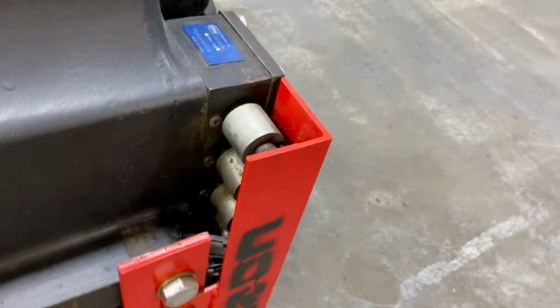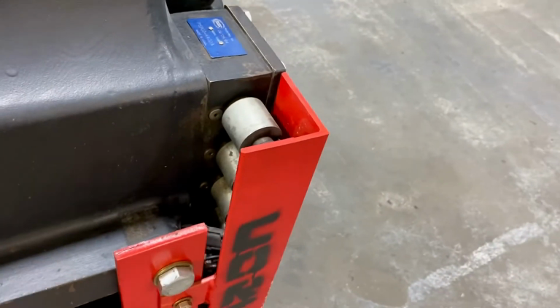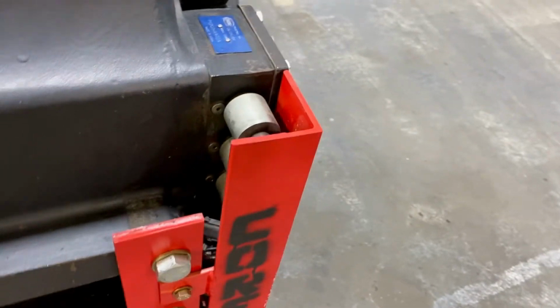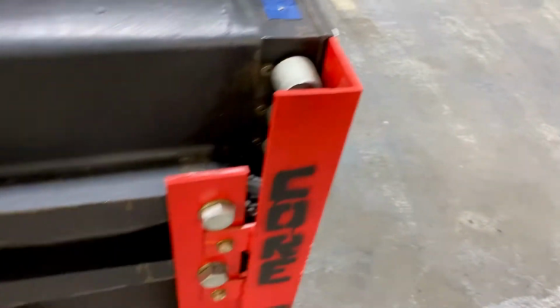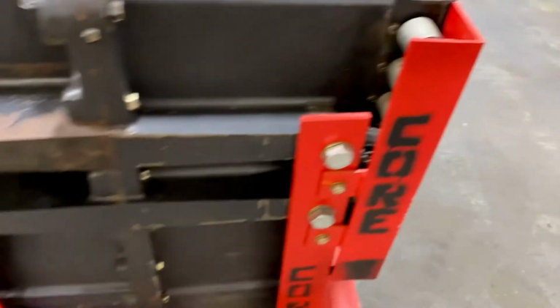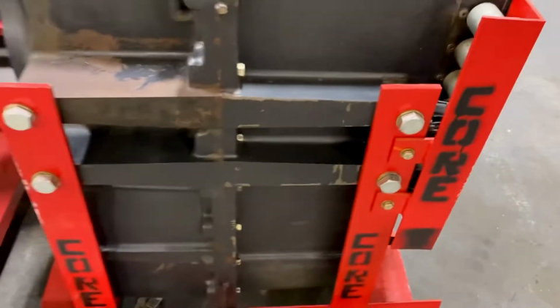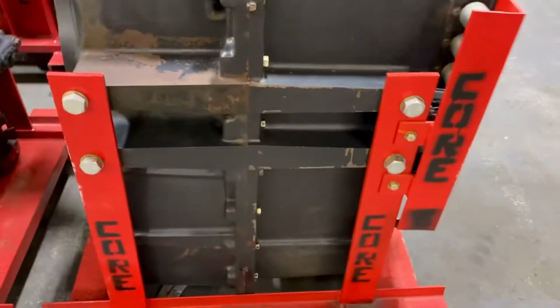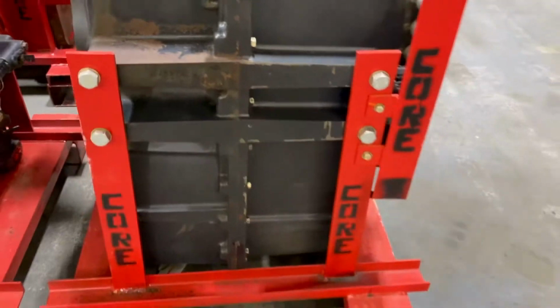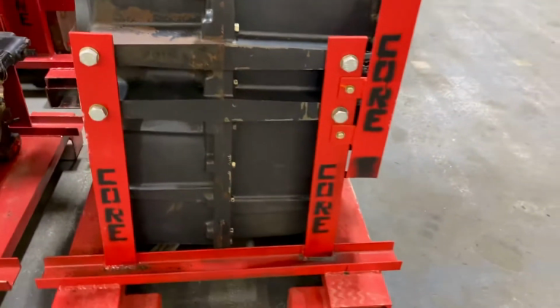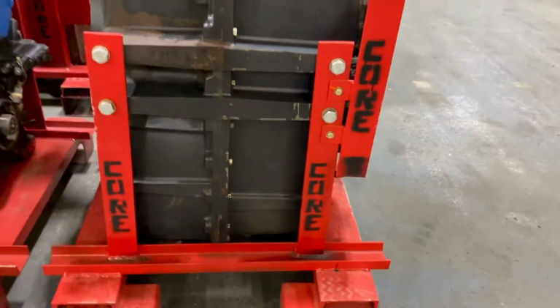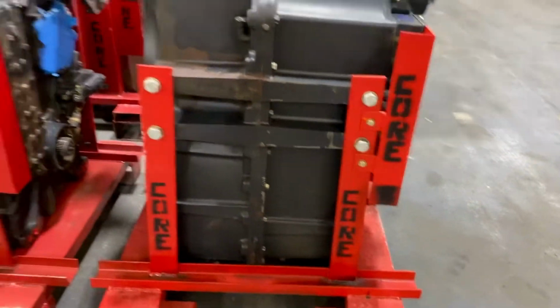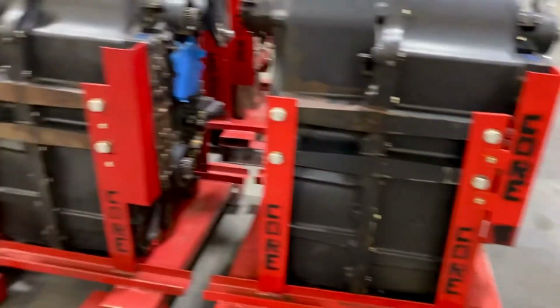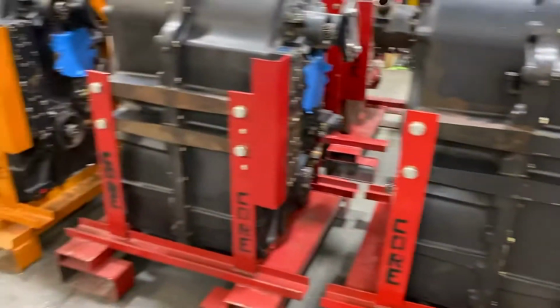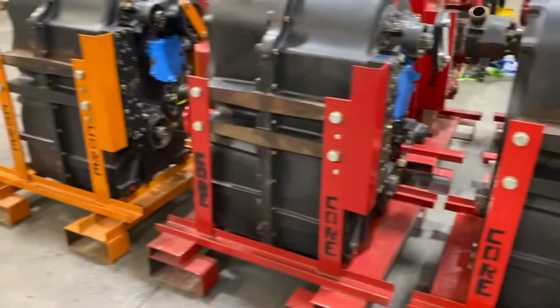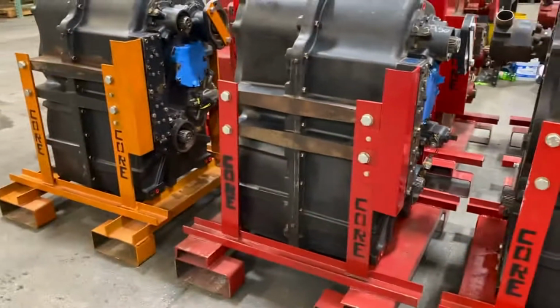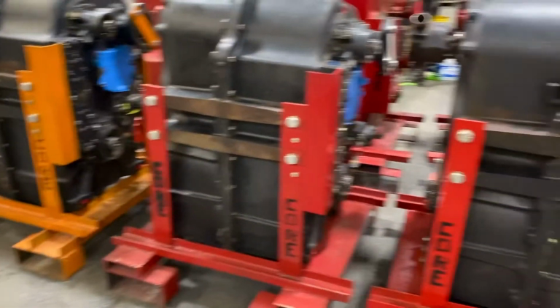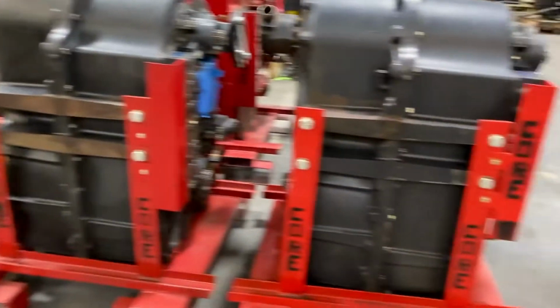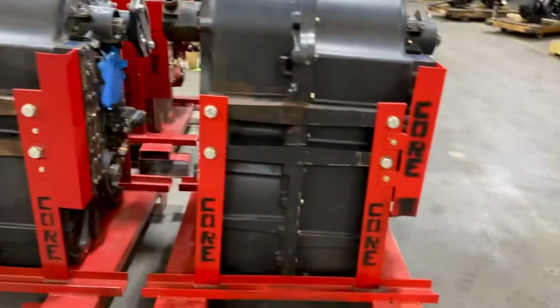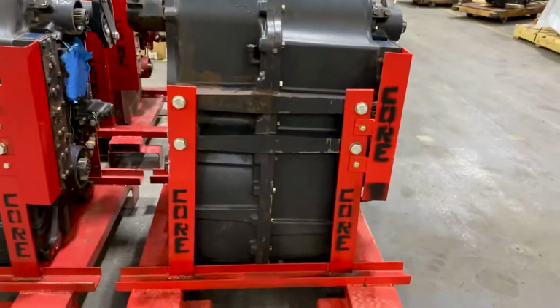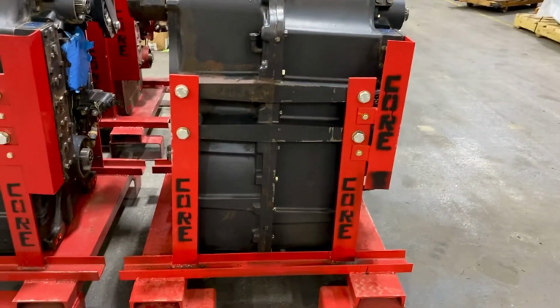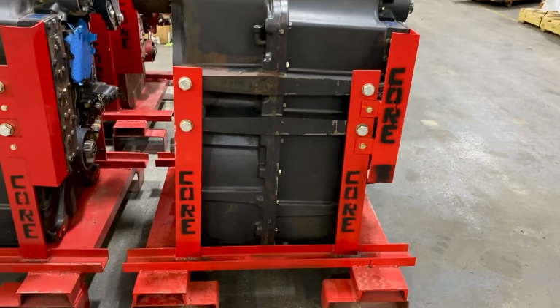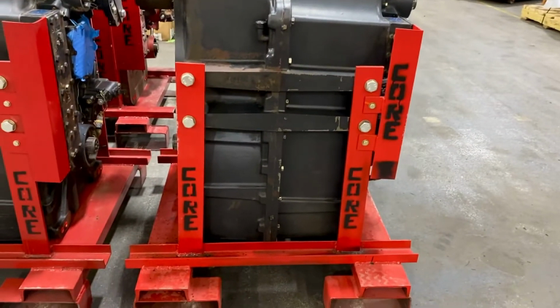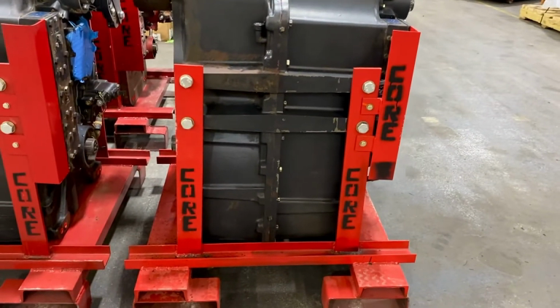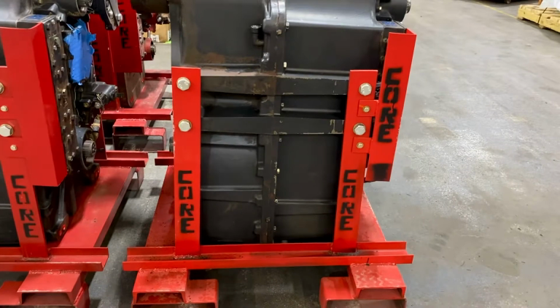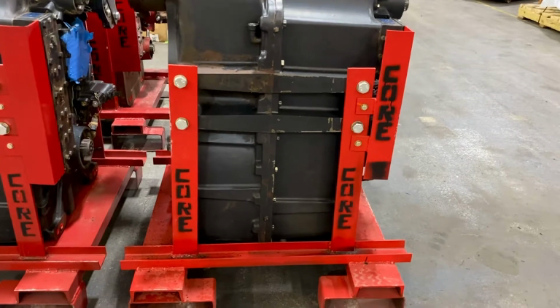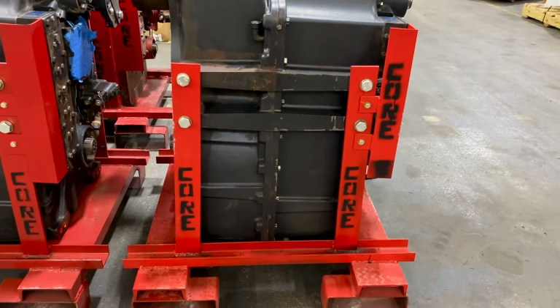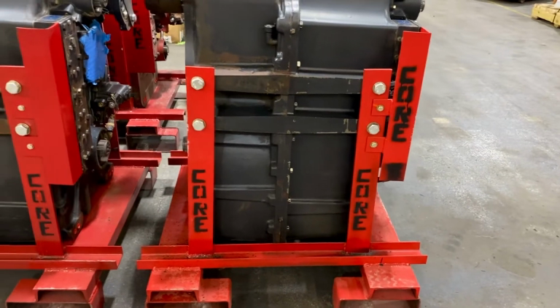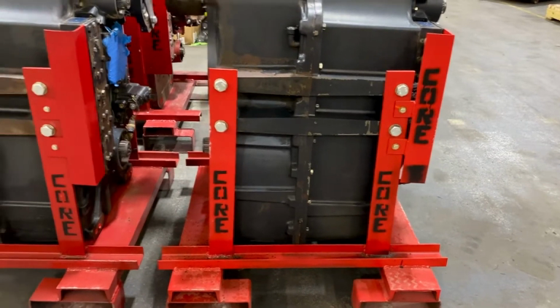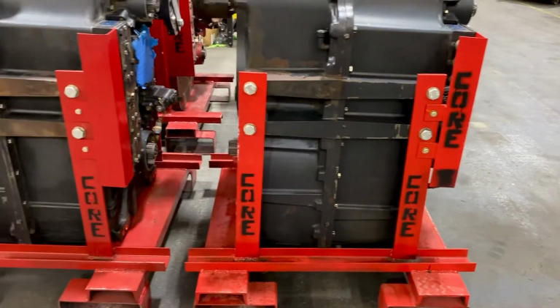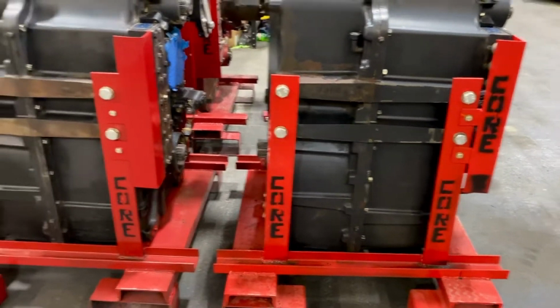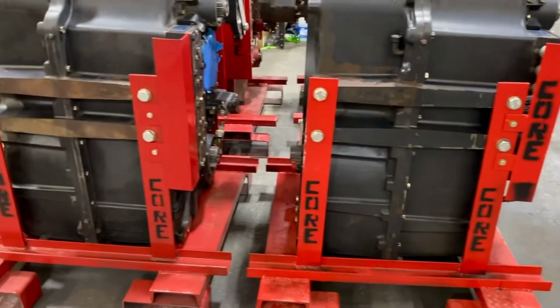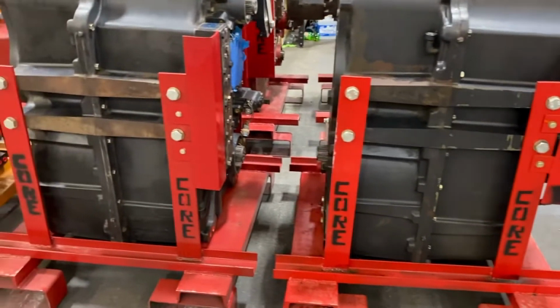It does come with the manifold and the solenoid bank — those are all ohm tested to make sure that they're good. Everything in red and in orange is part of a core charge on a stand, so we want these to get to you in a manner you can use them.